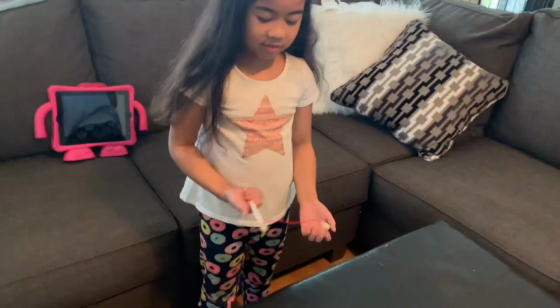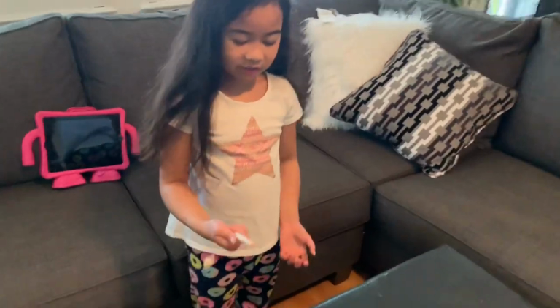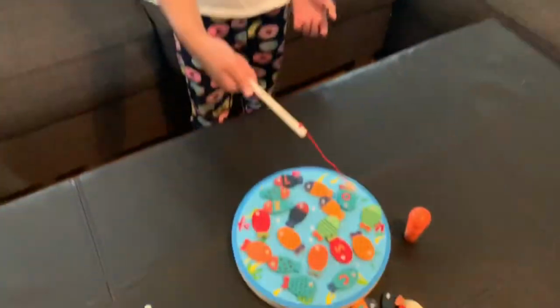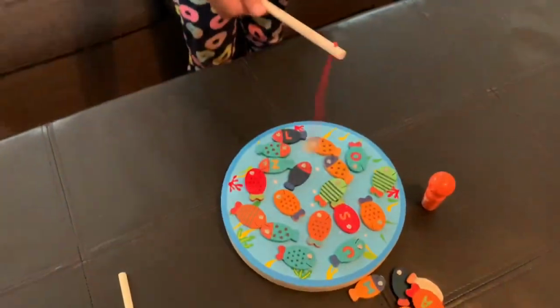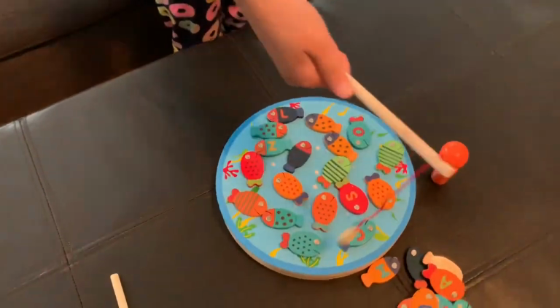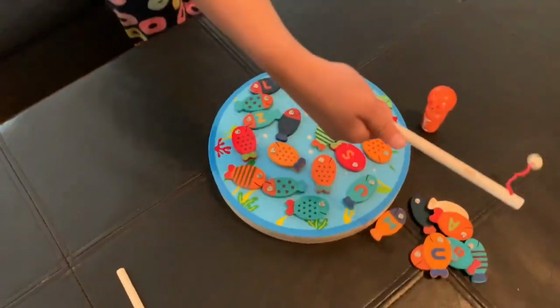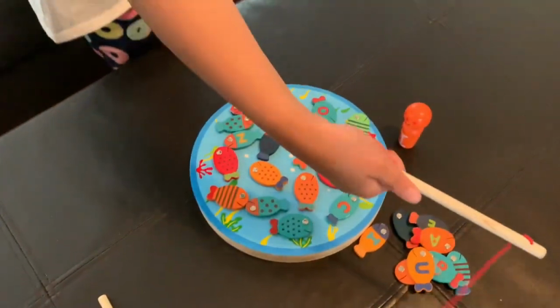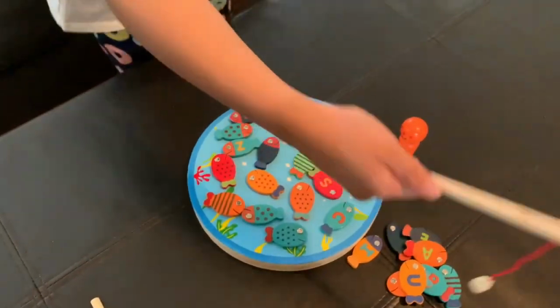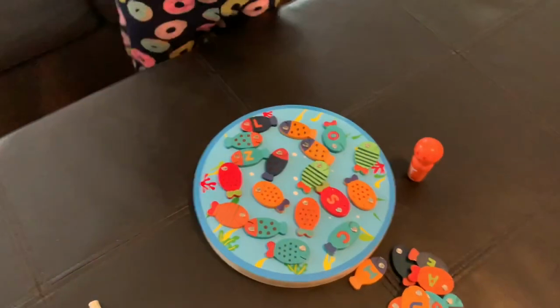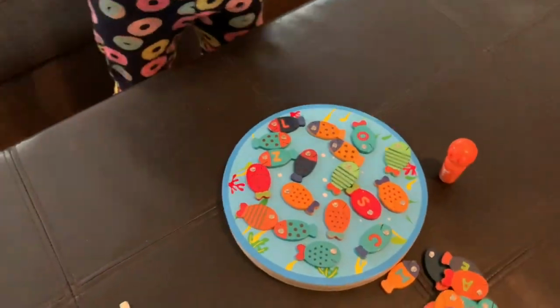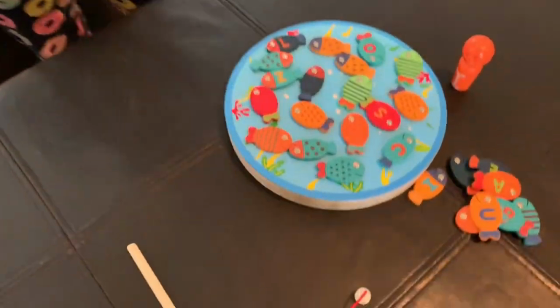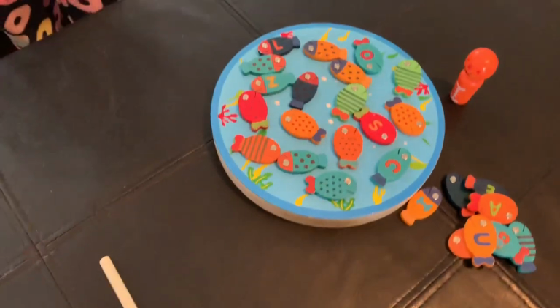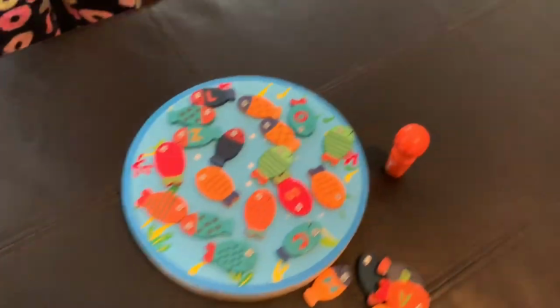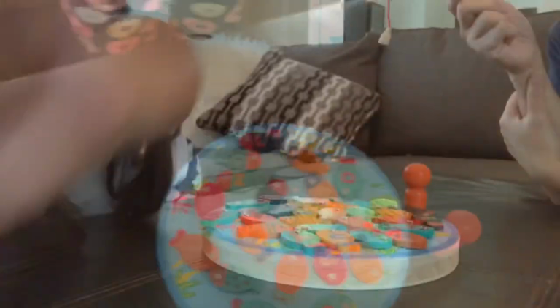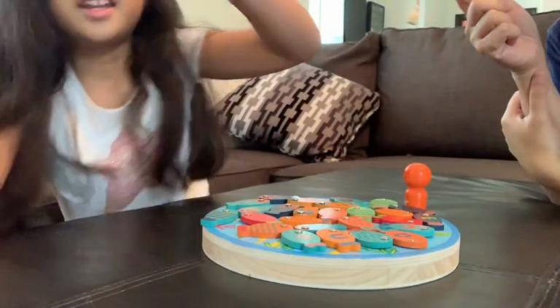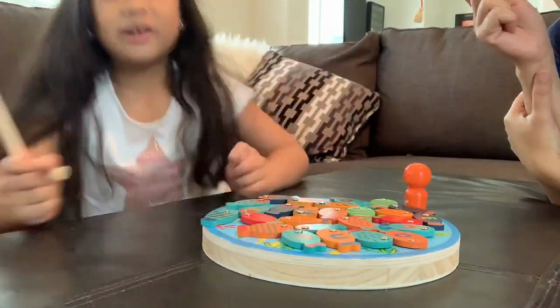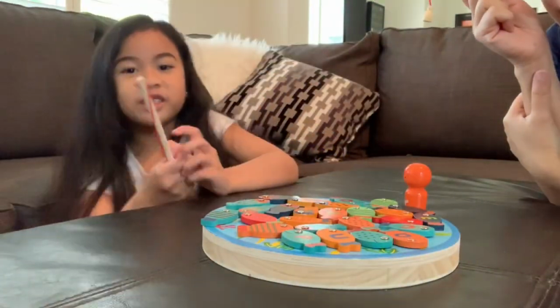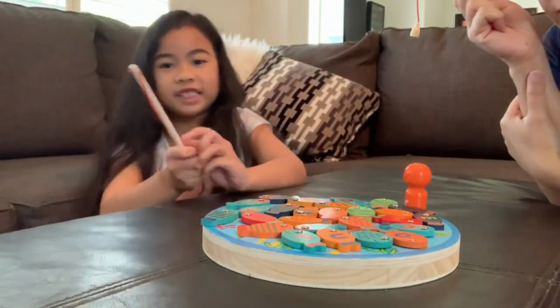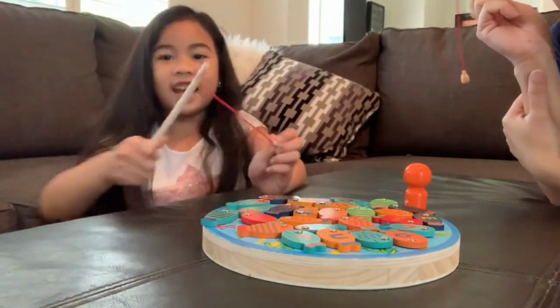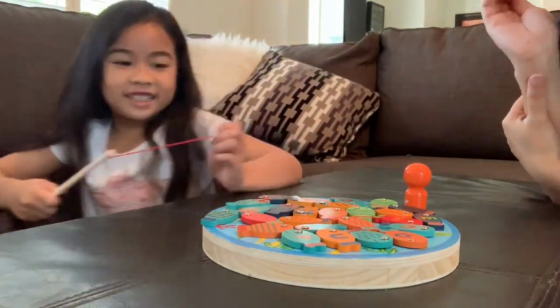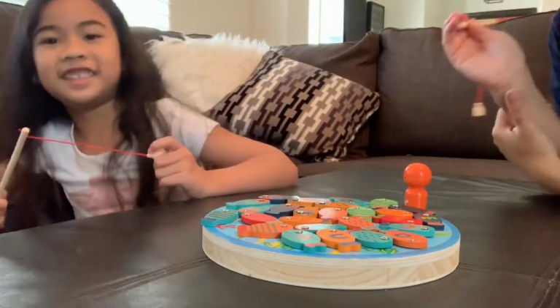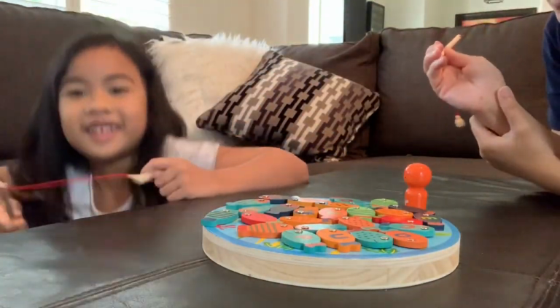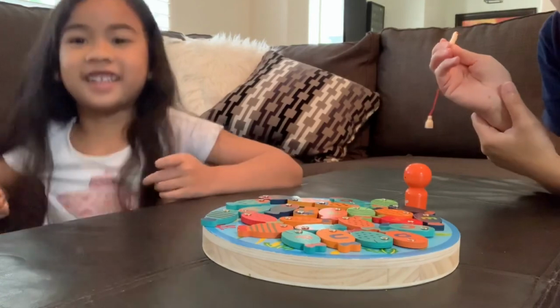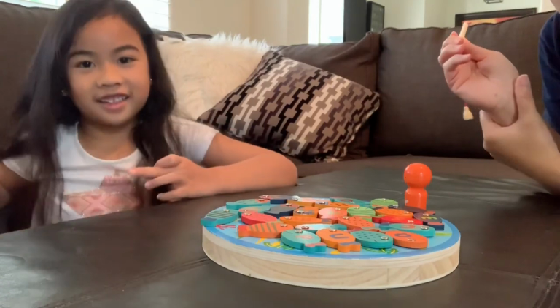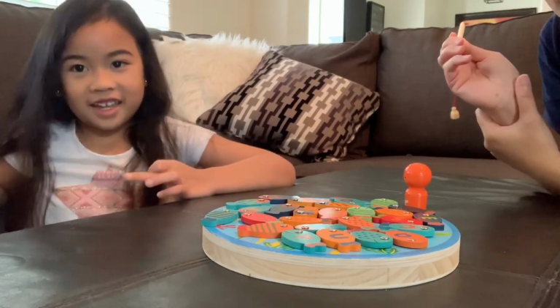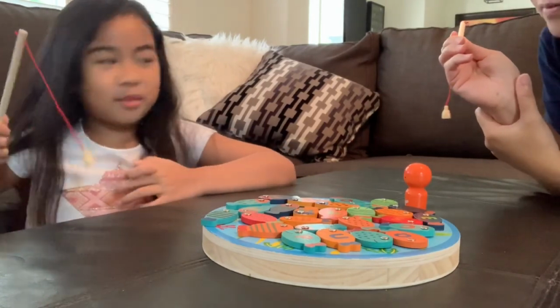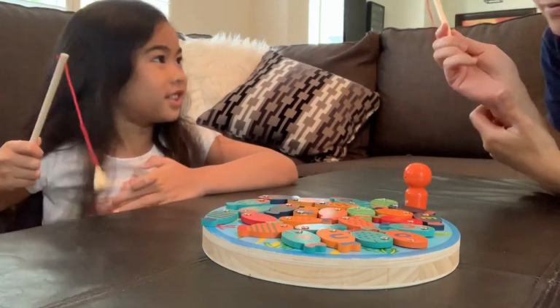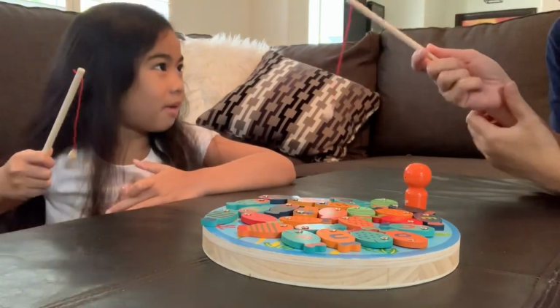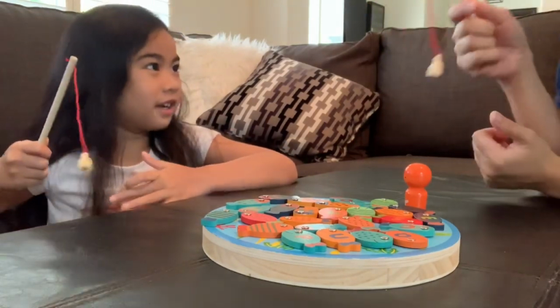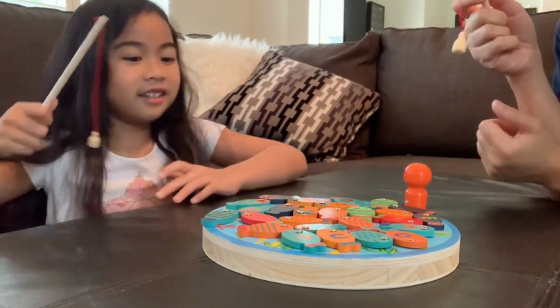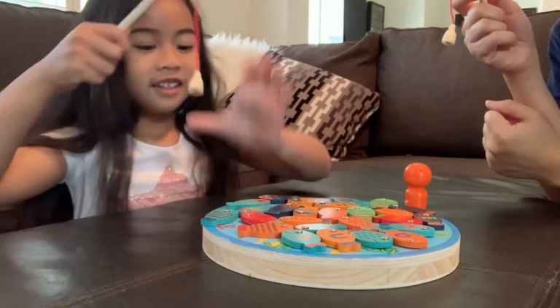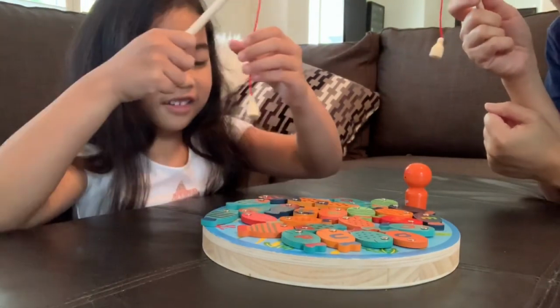So we've got all the fishies here. We've got some leftovers that we're going to do for the next round. Now we have all the fishes in there and let's see who can get the most. Mom, are you ready? Yep. Okay.